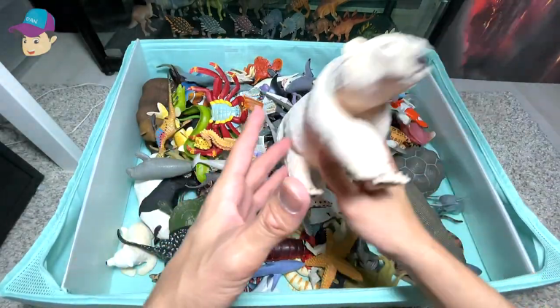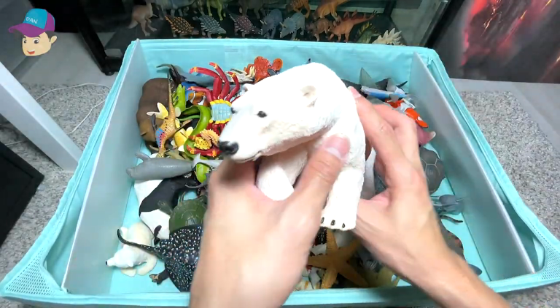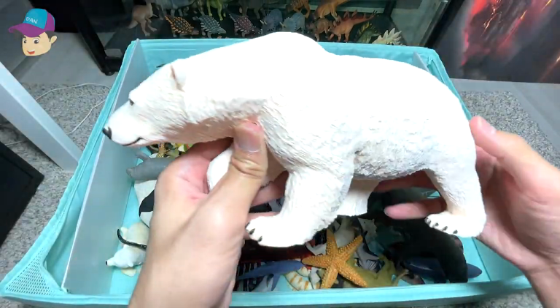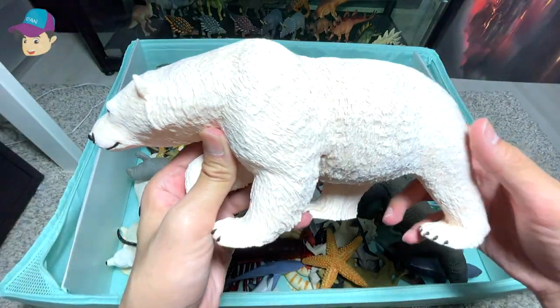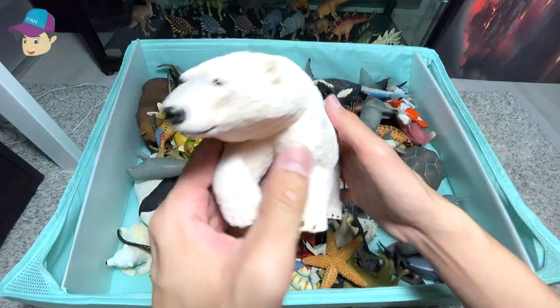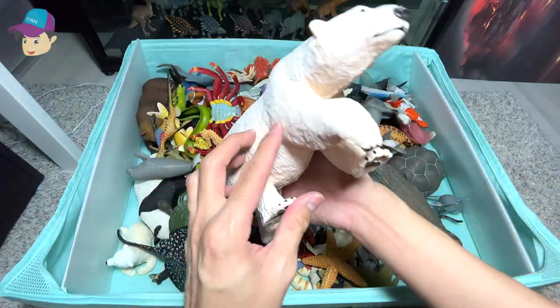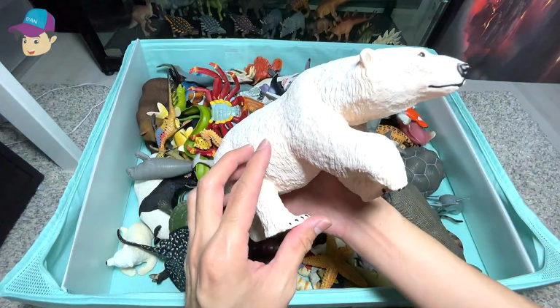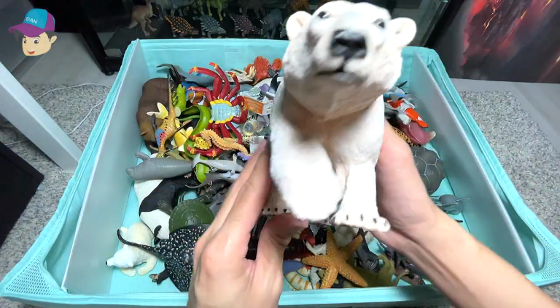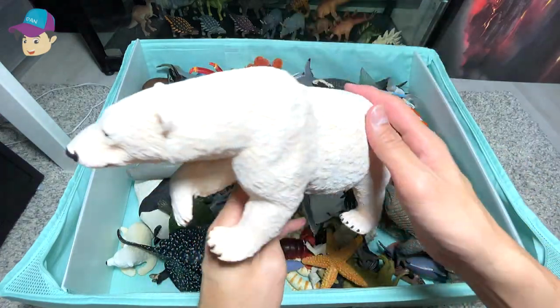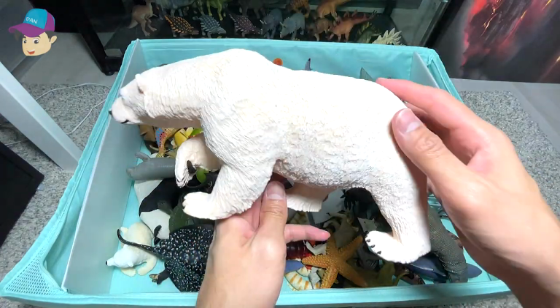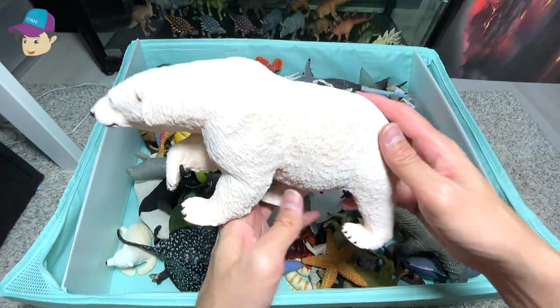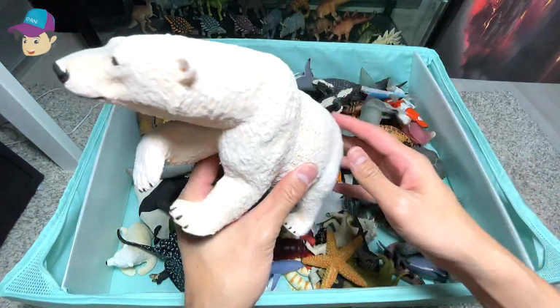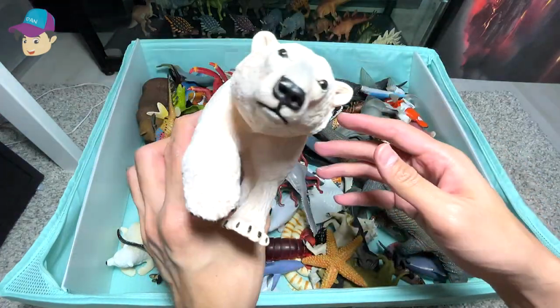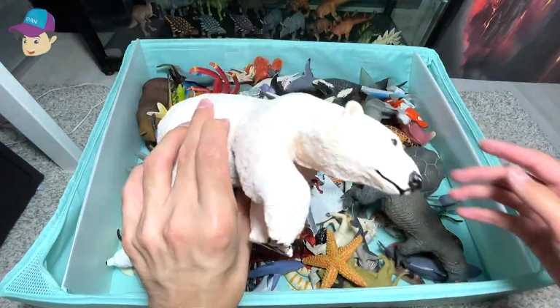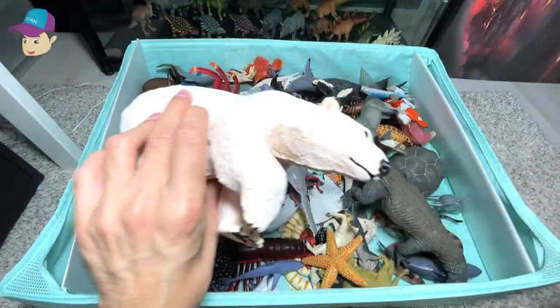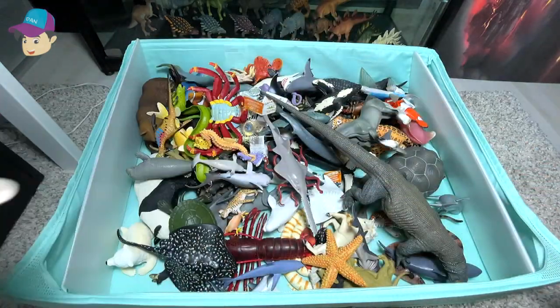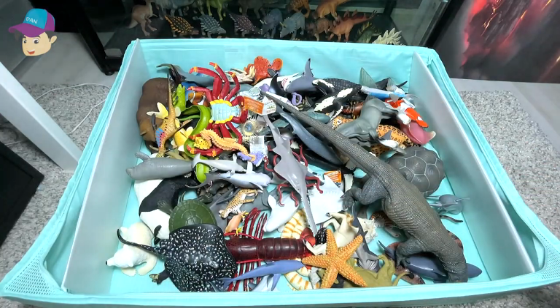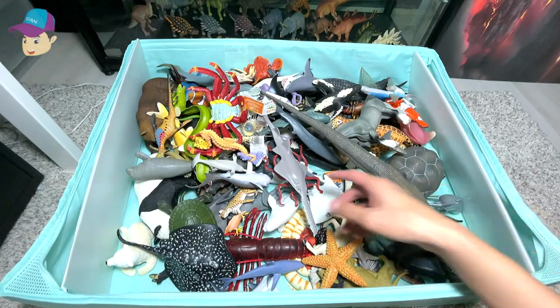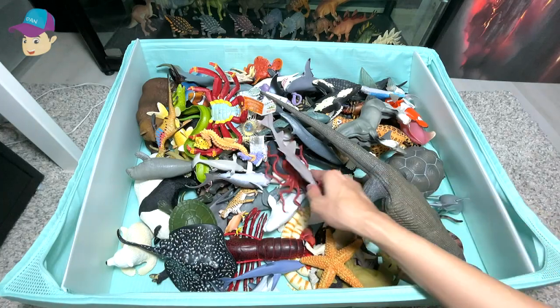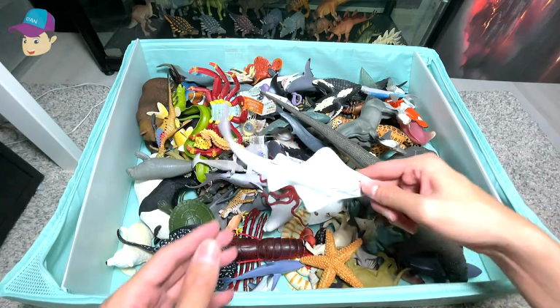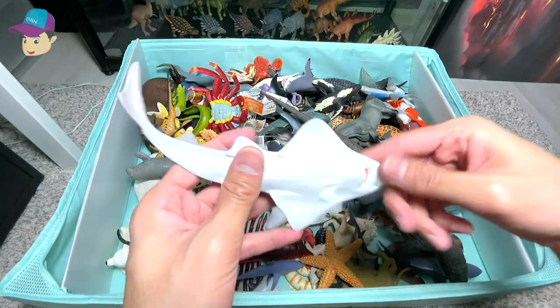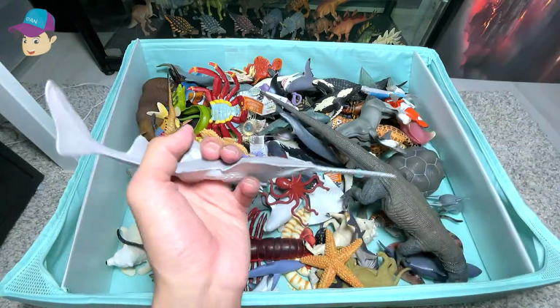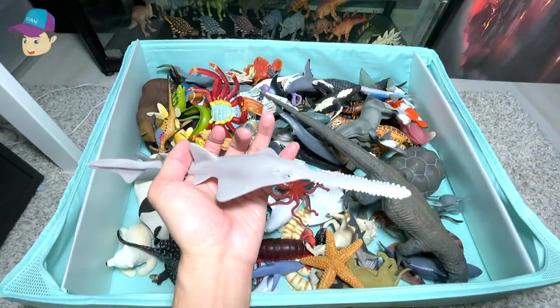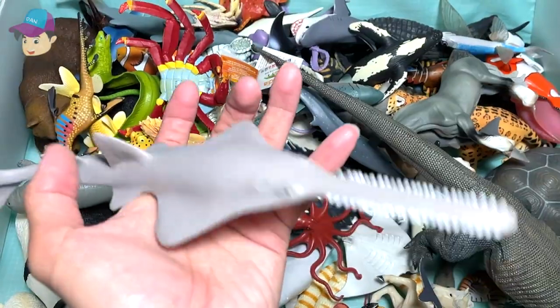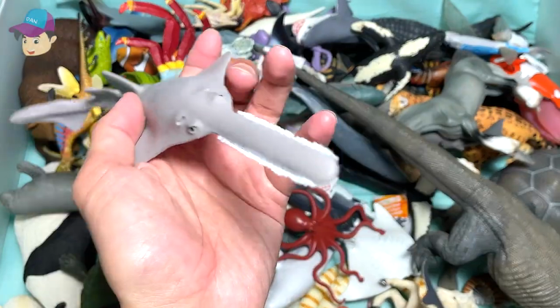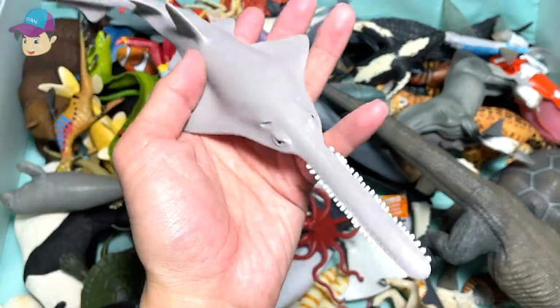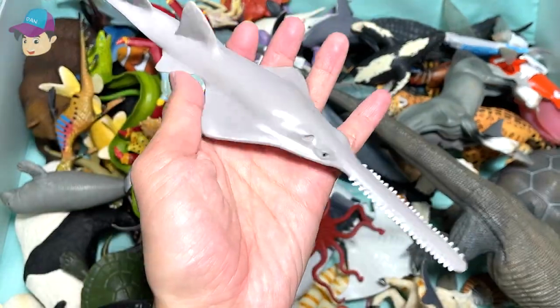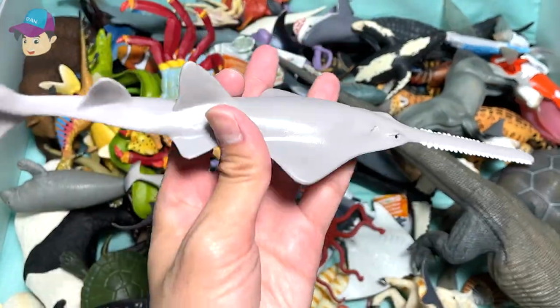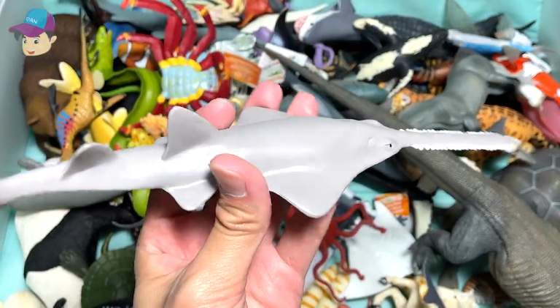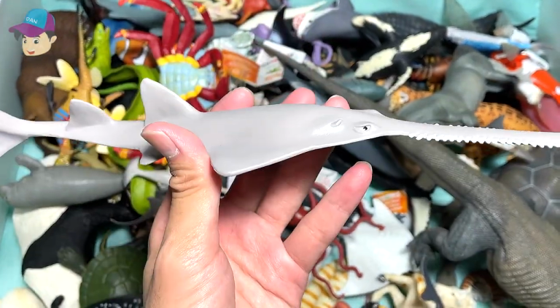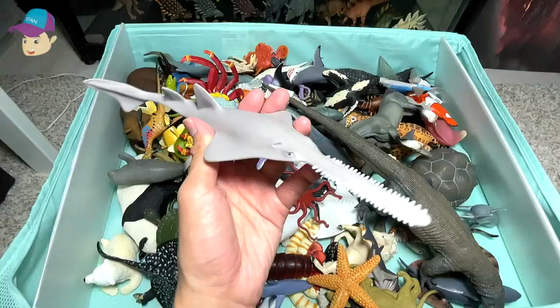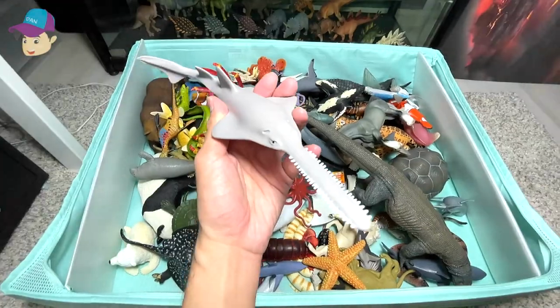First one right here, it's a polar bear. Let's put this aside. Here we have a sawfish, which looks so cool.